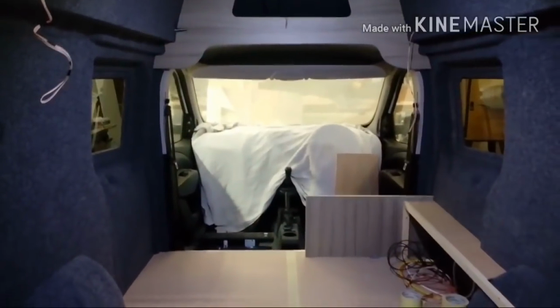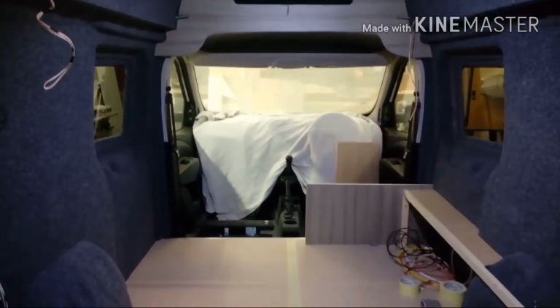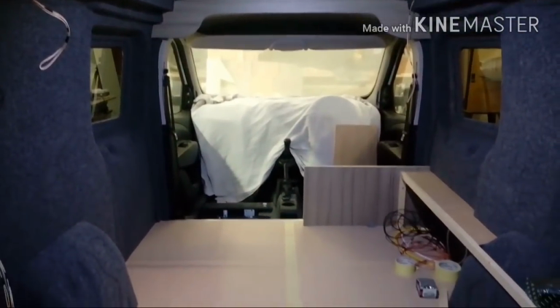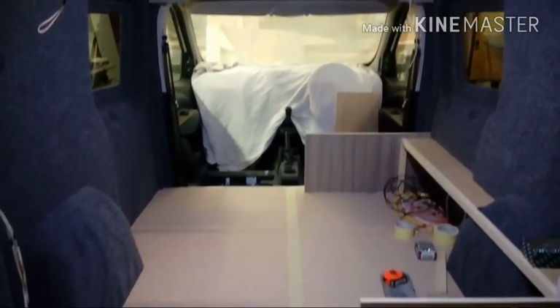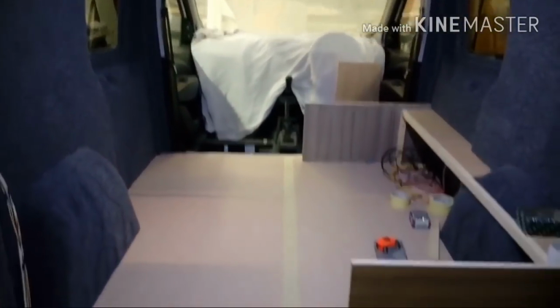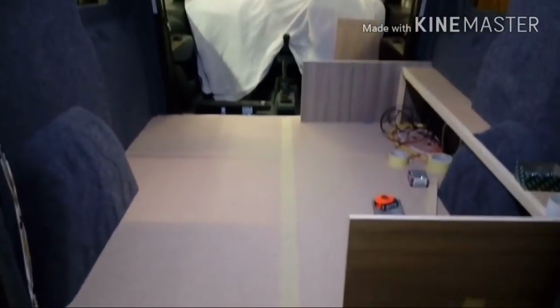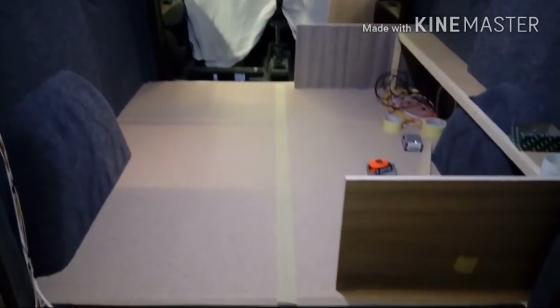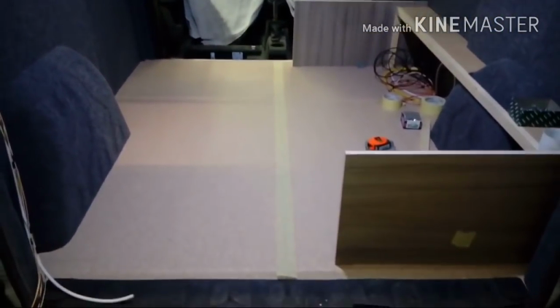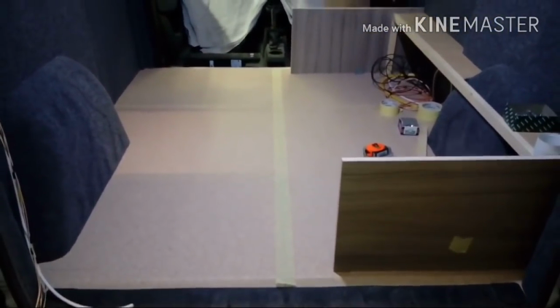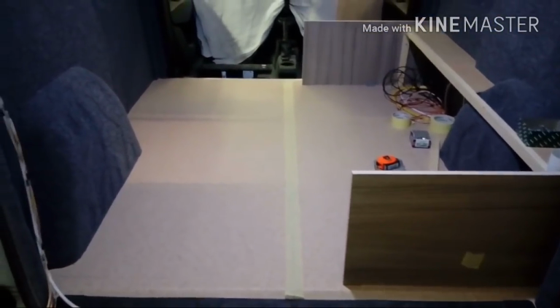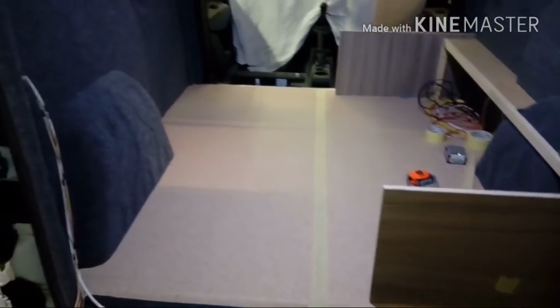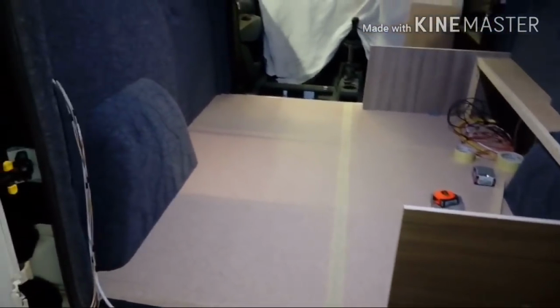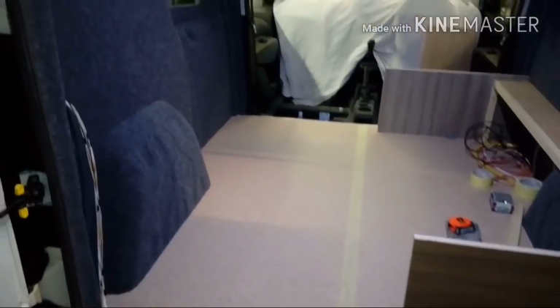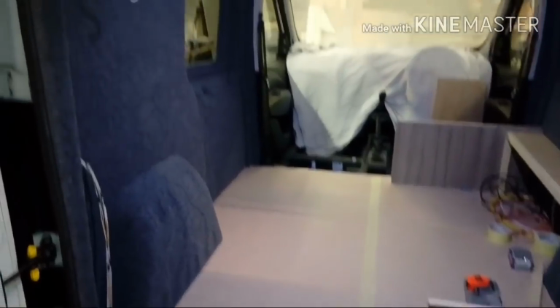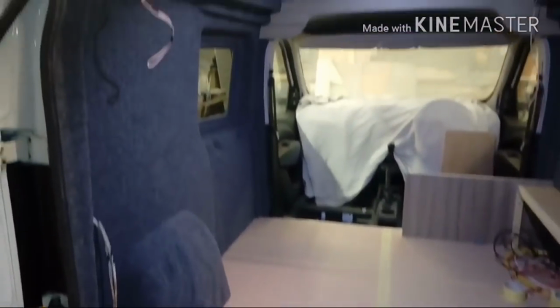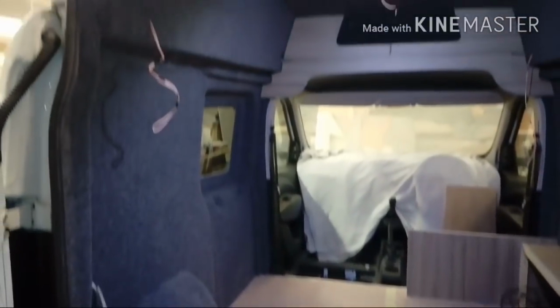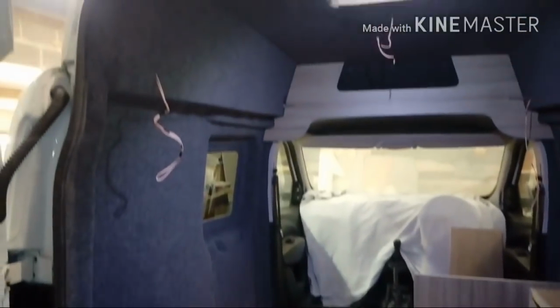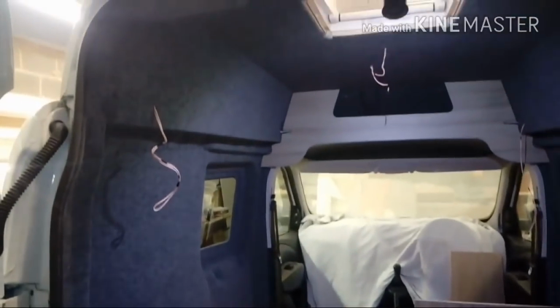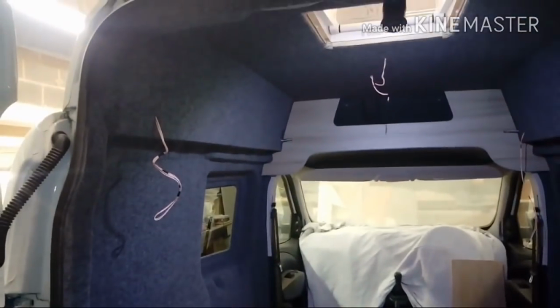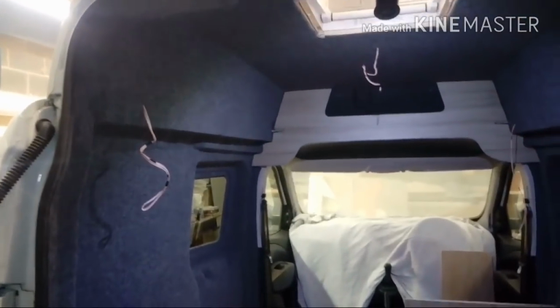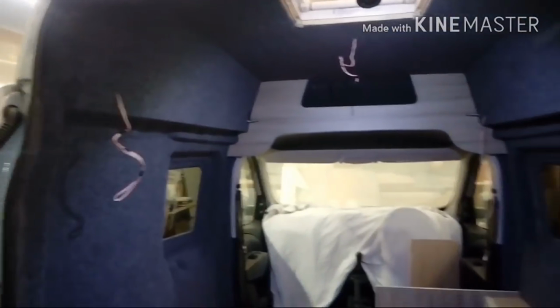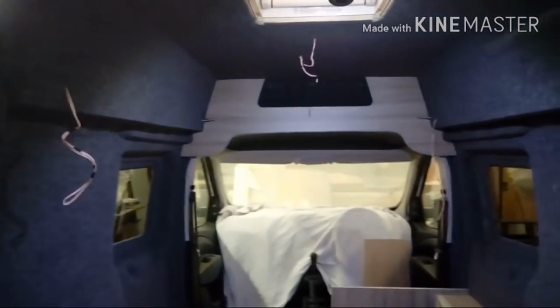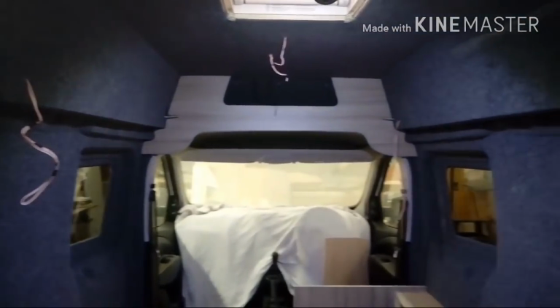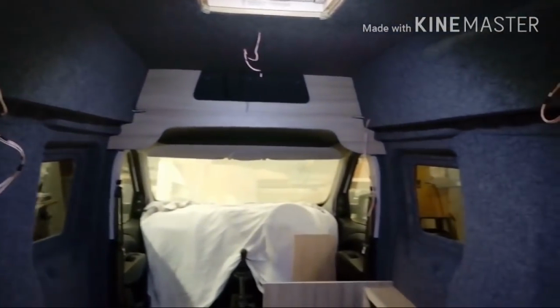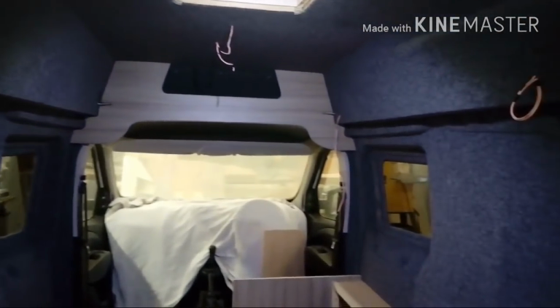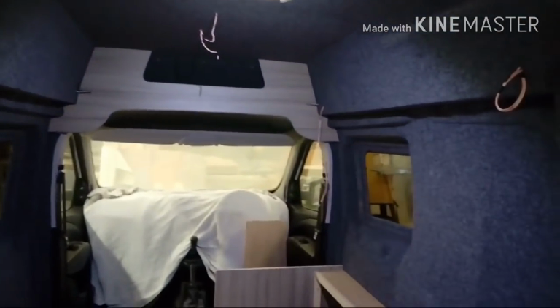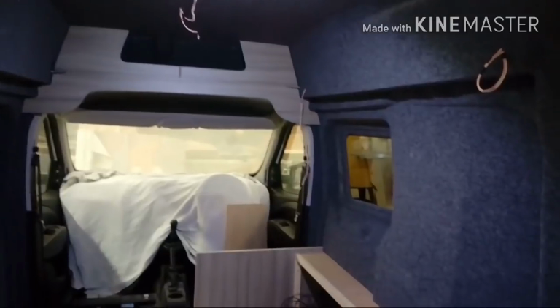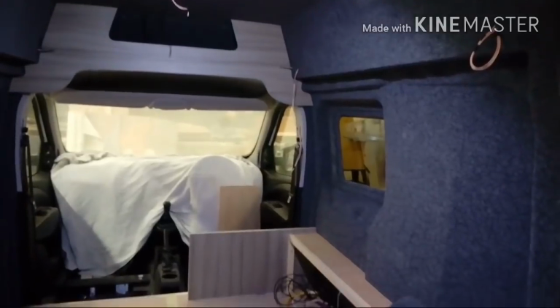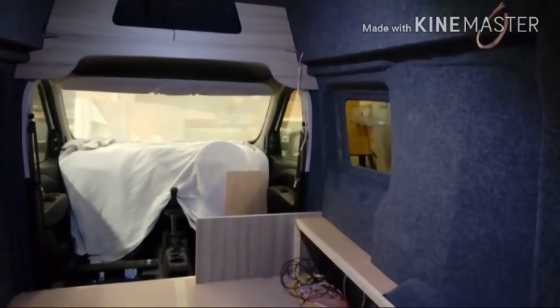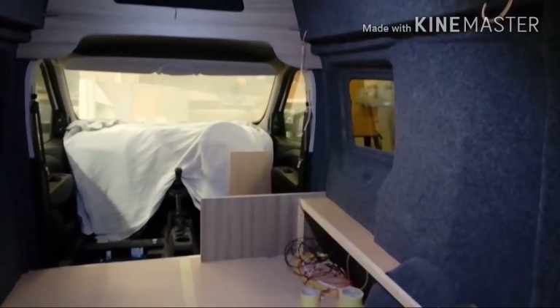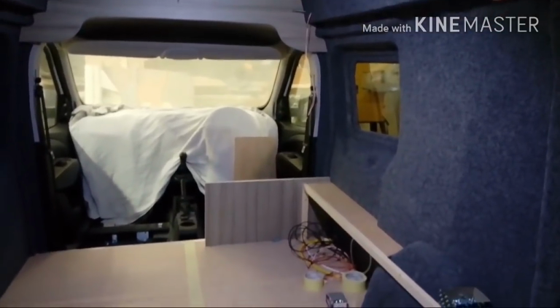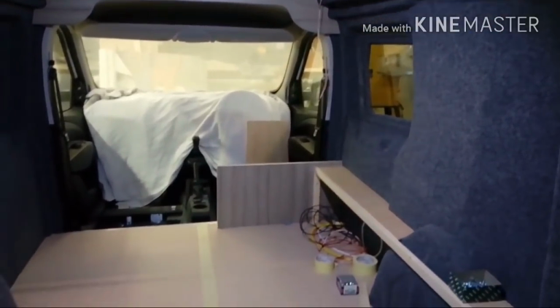But that's where we're up to now. We've made a start on the kitchen unit and the locker that's going over the top, so once they're somewhat finished off we'll get them in and I'll take another video.